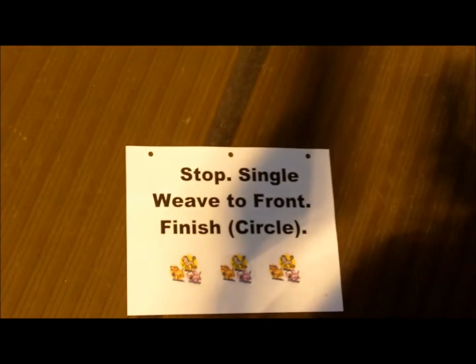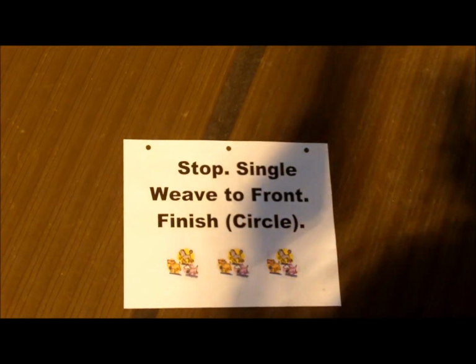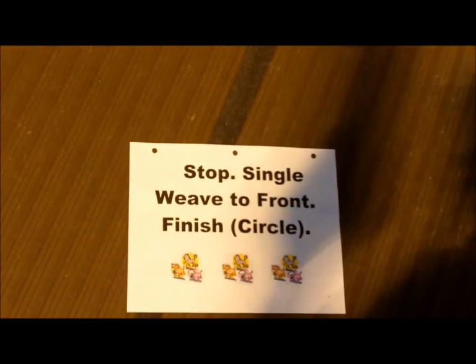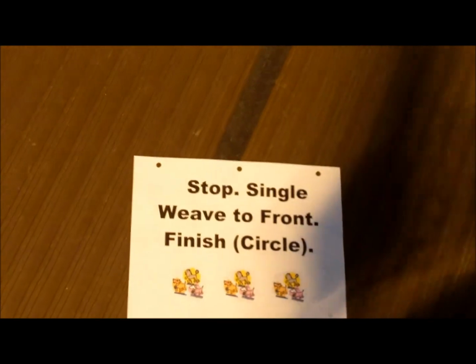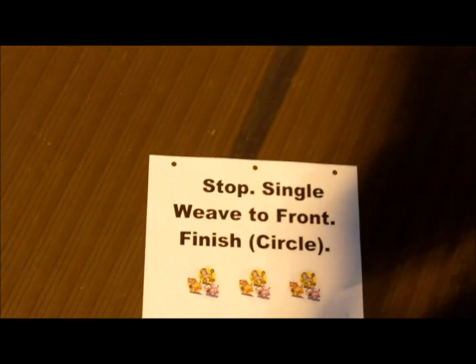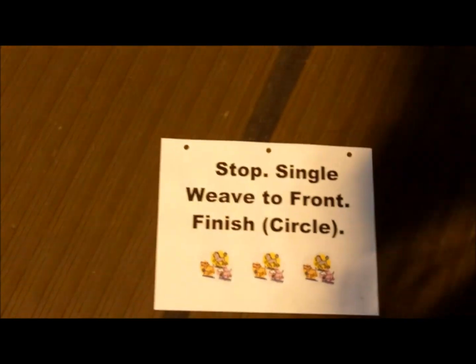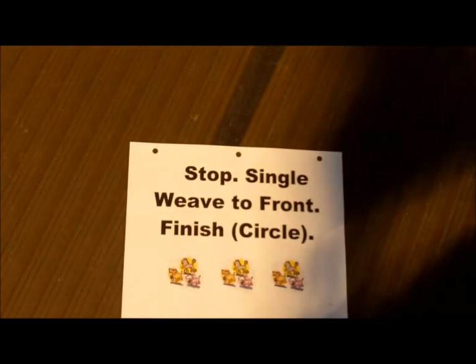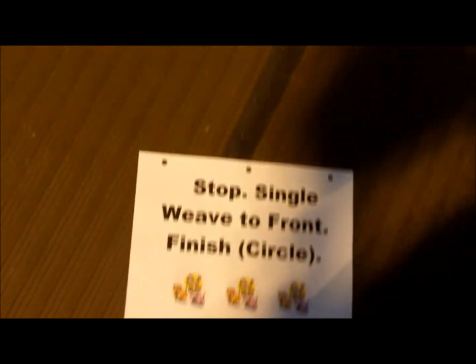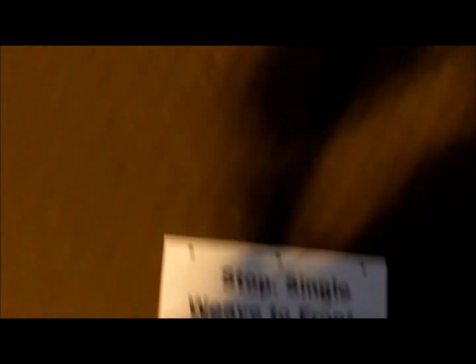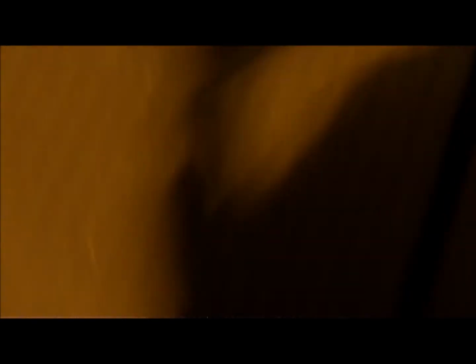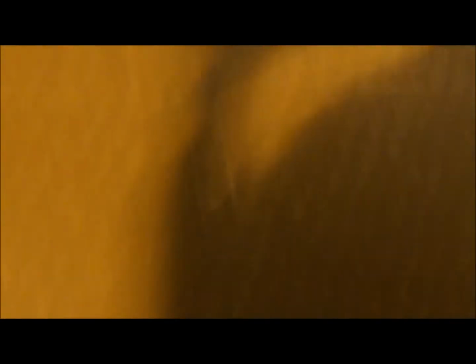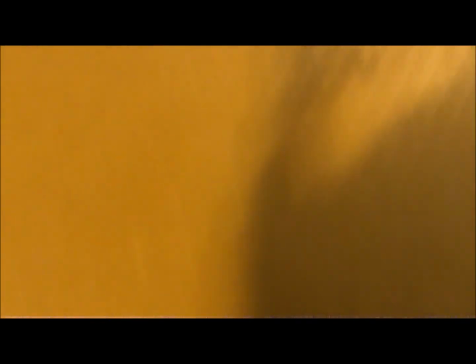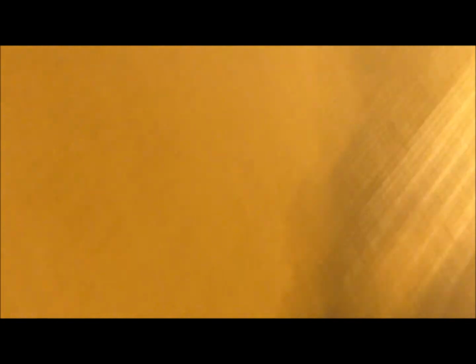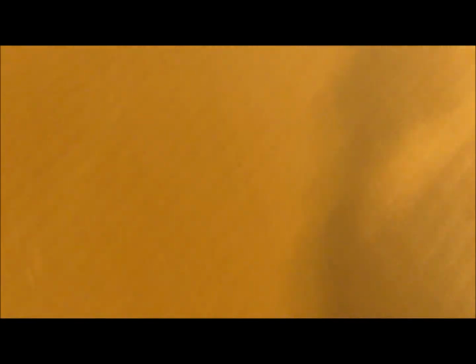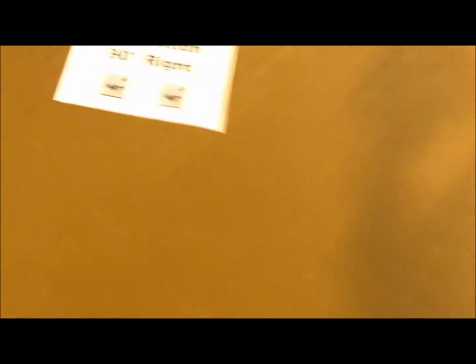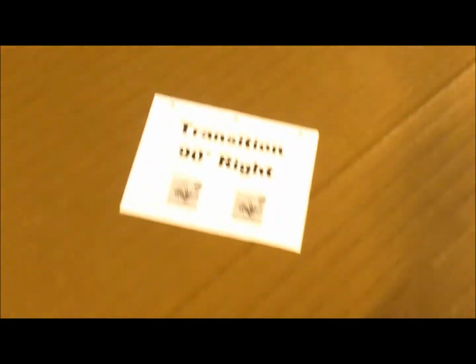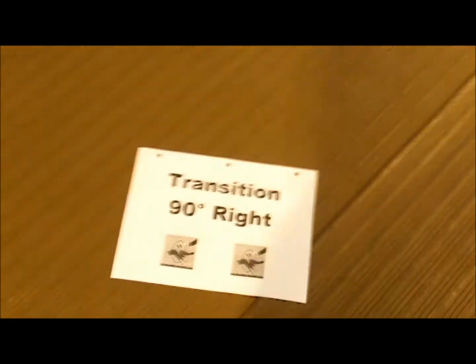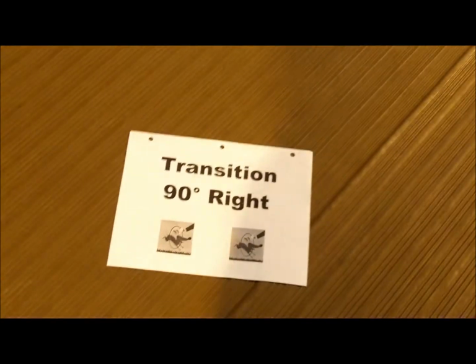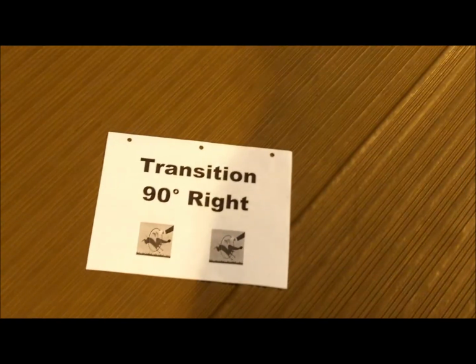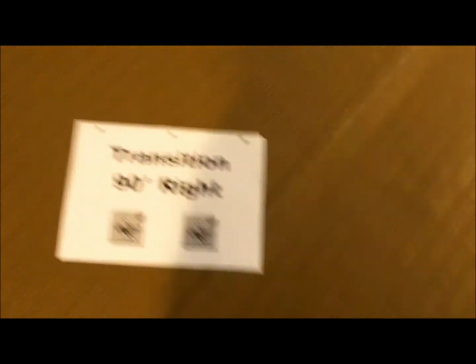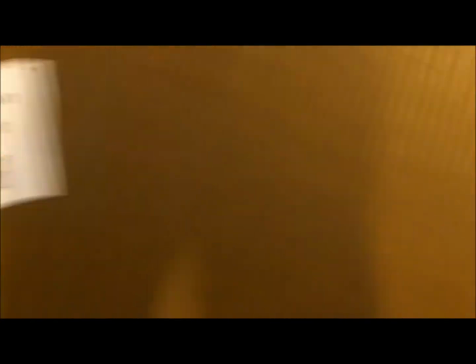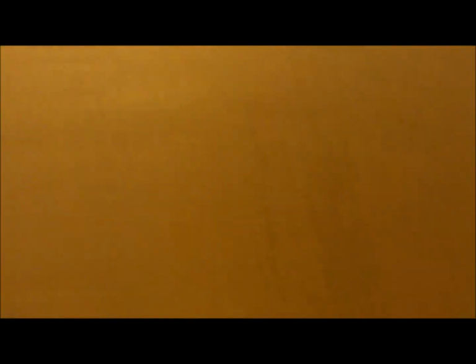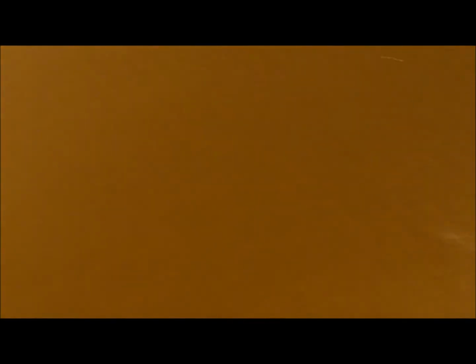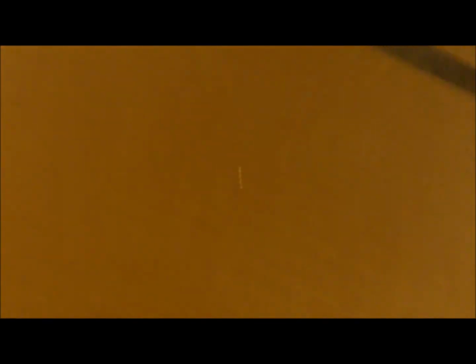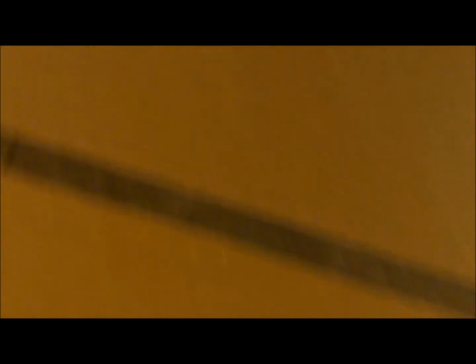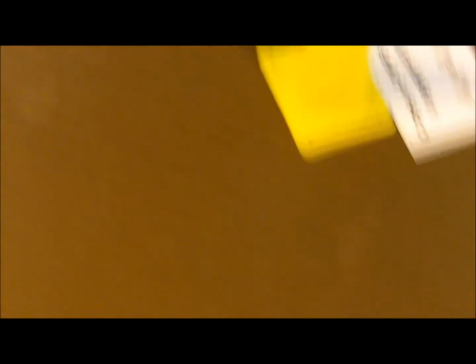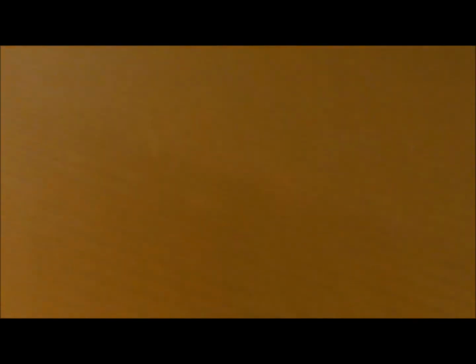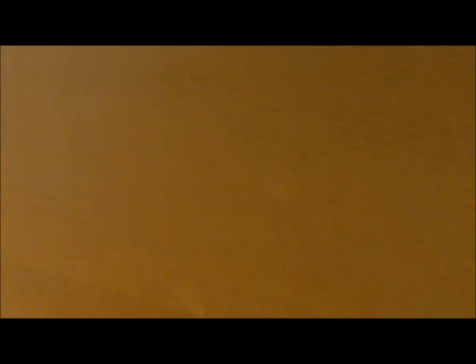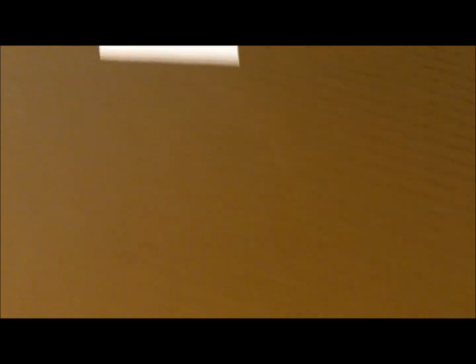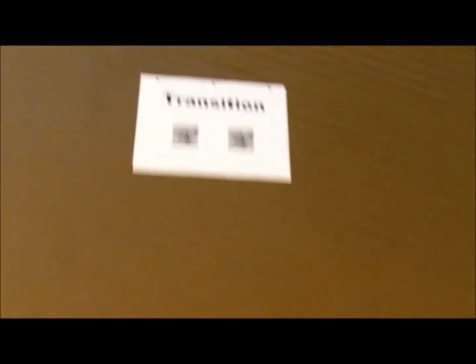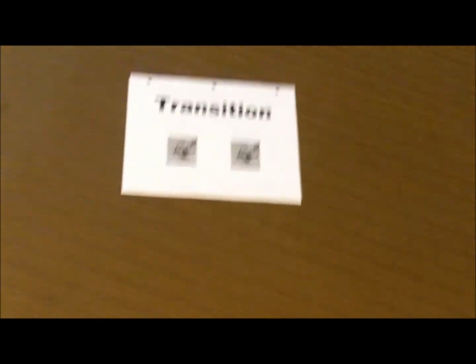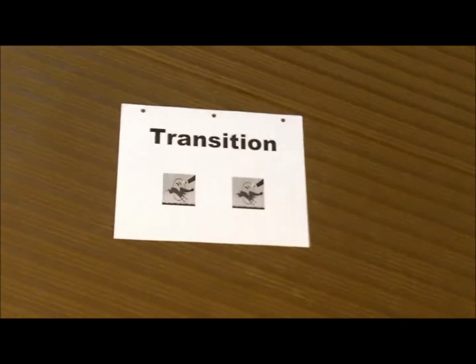Stop. Single weave to front, finish circle. Station 6, transition 90 right, station 7, transition.